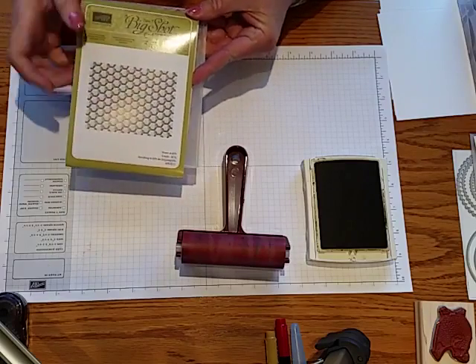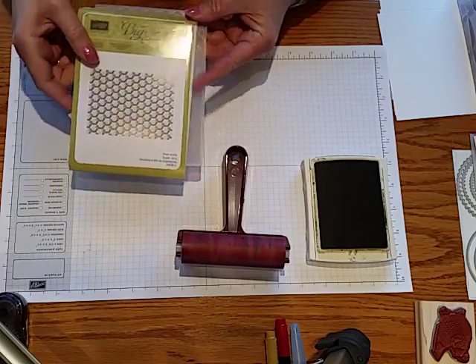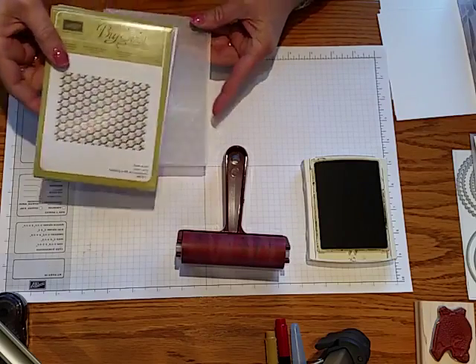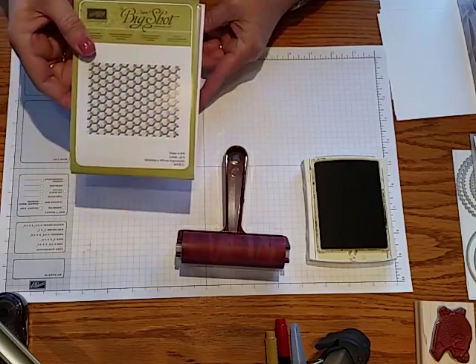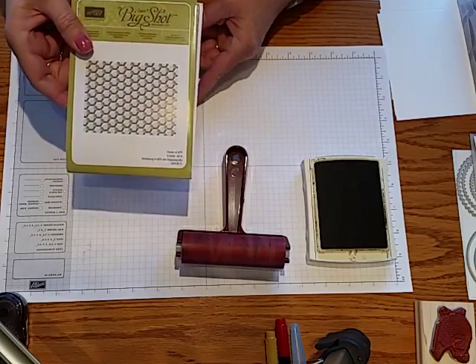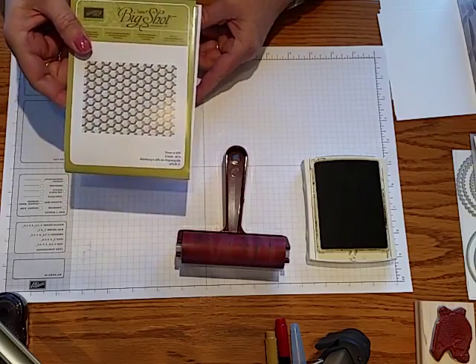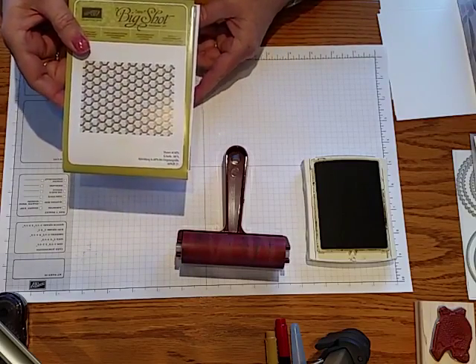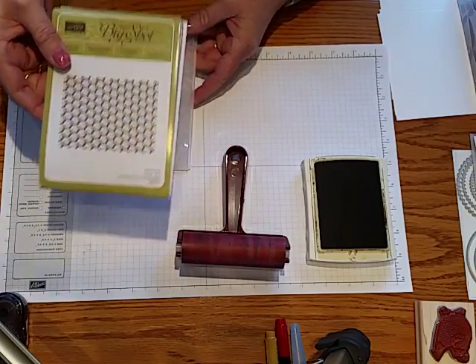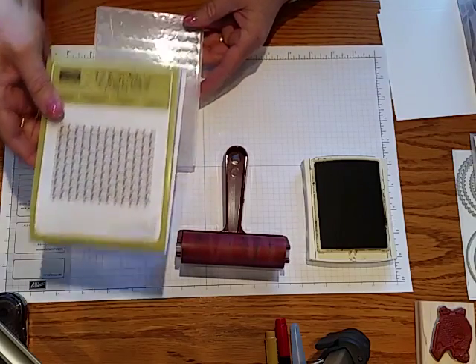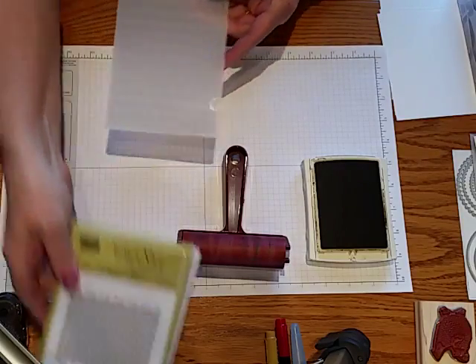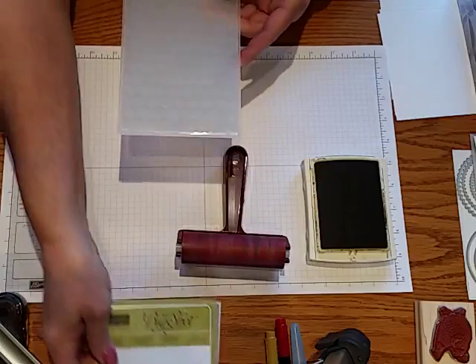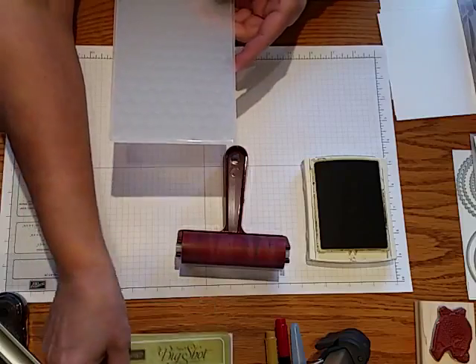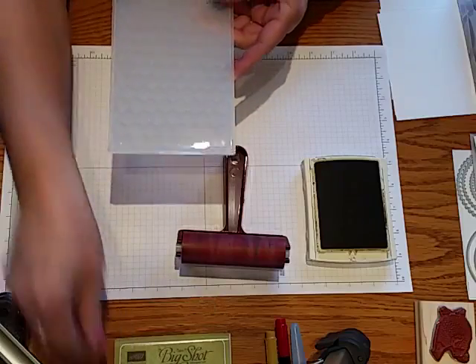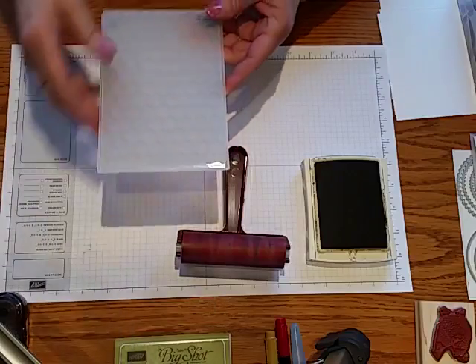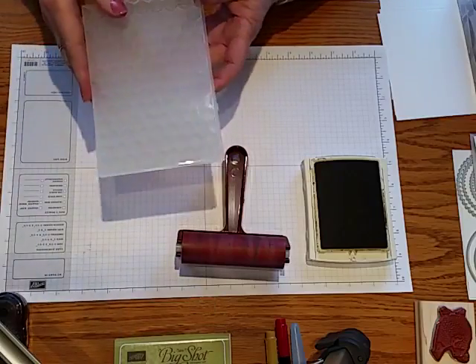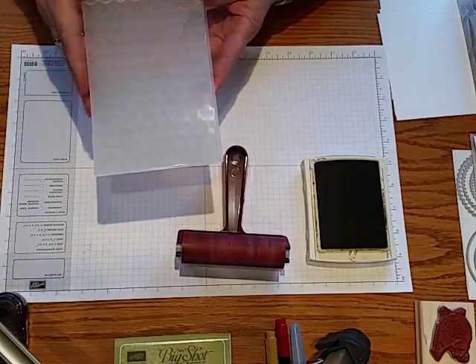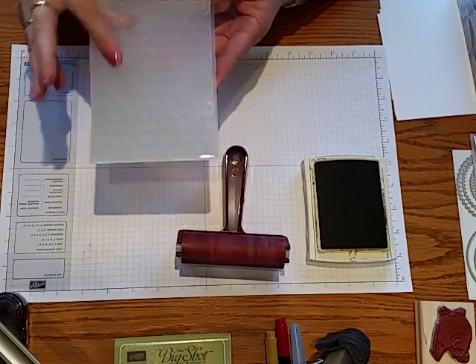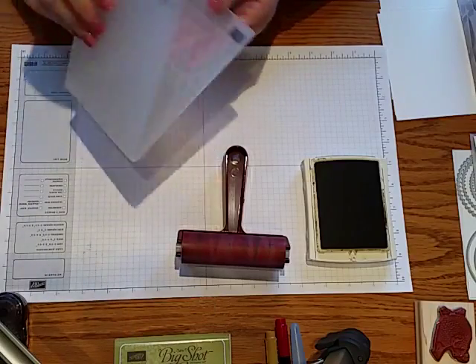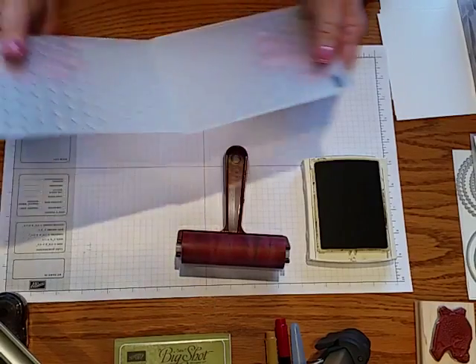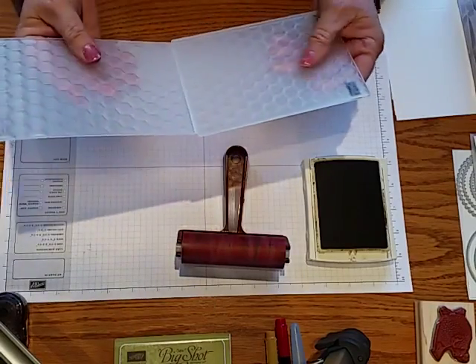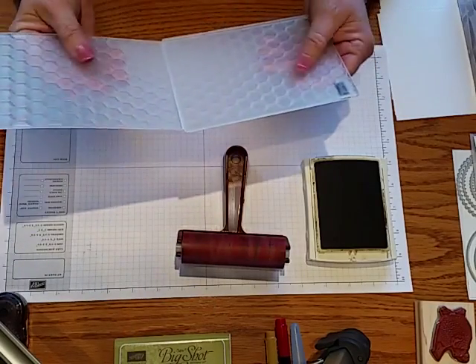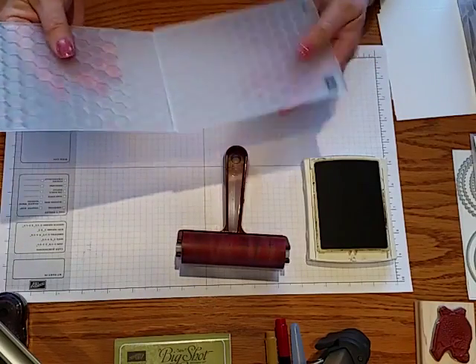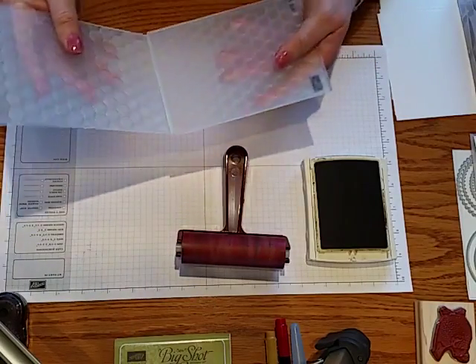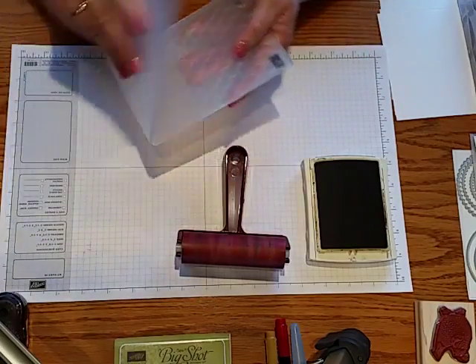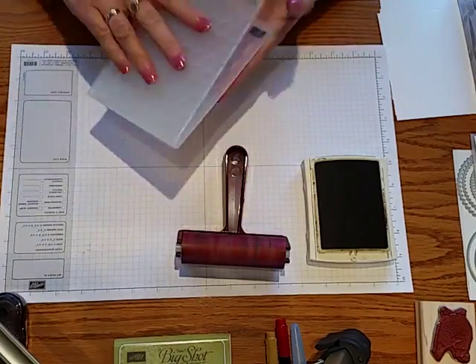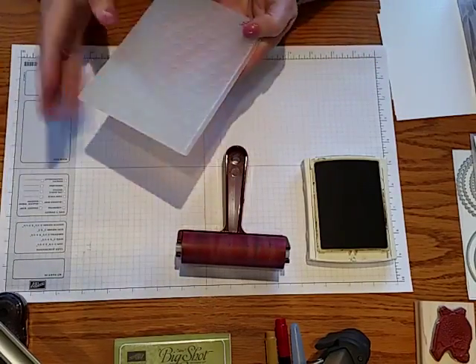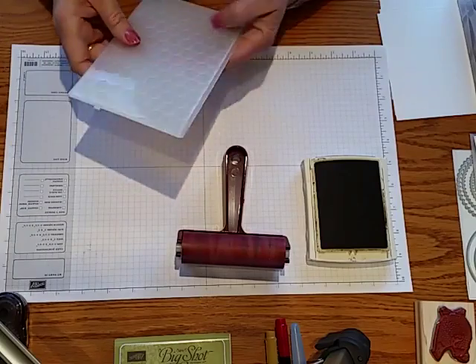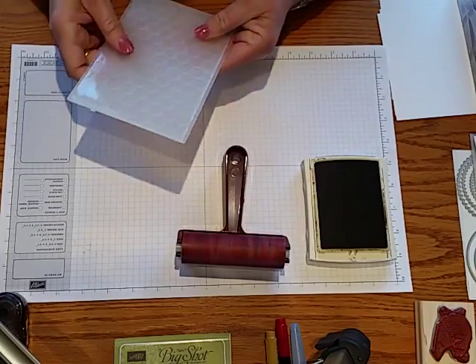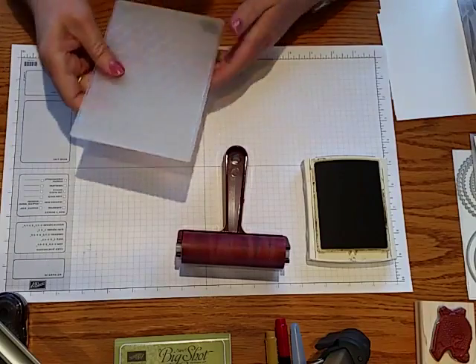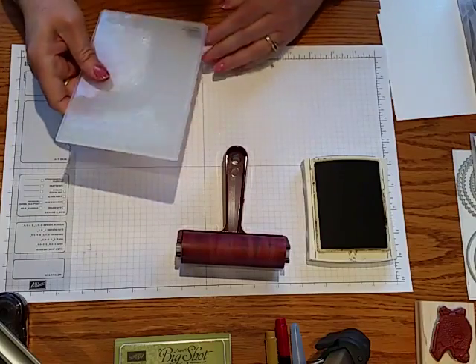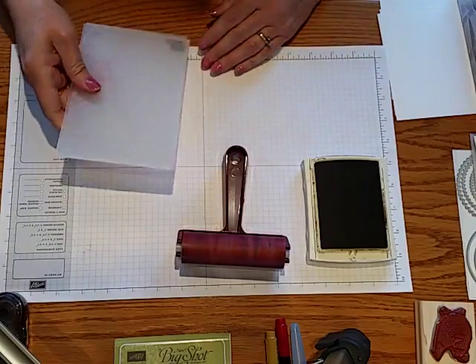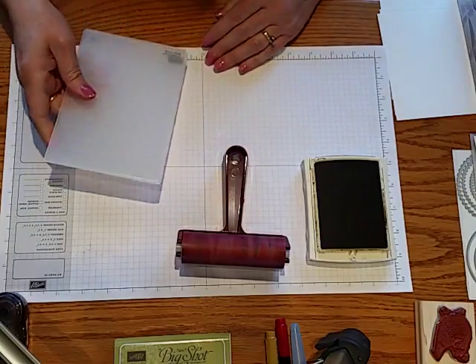It comes in a package like this. It's thicker than a normal embossing folder, so it almost gives like a 3D effect when you're doing your embossing with your paper.